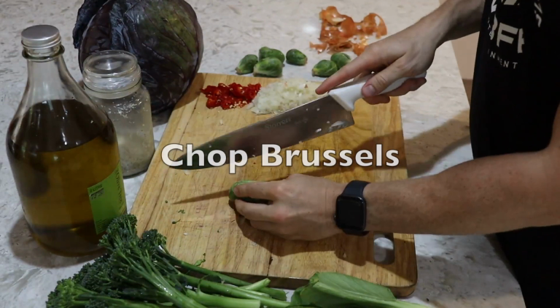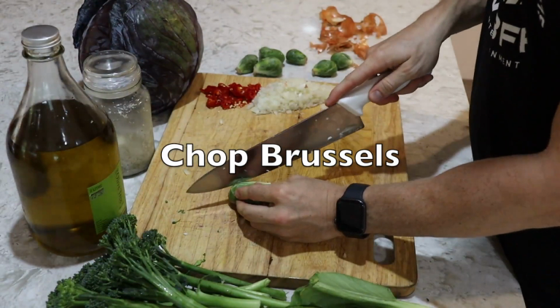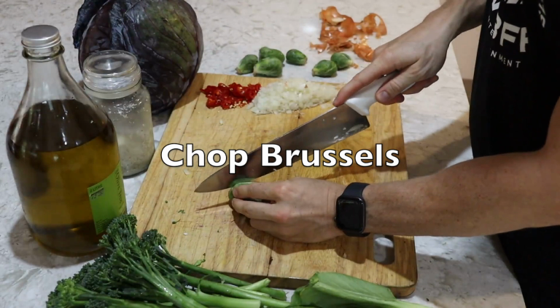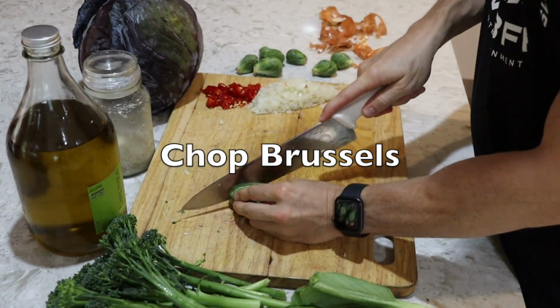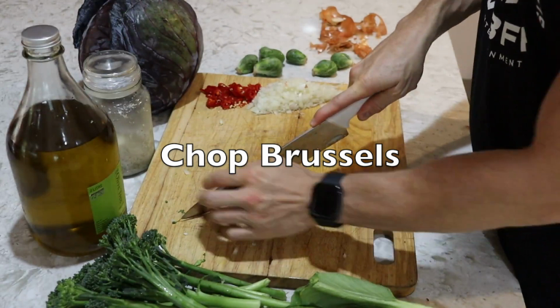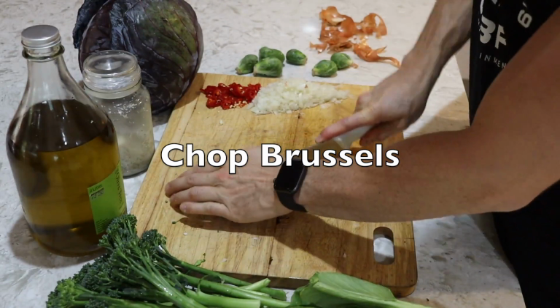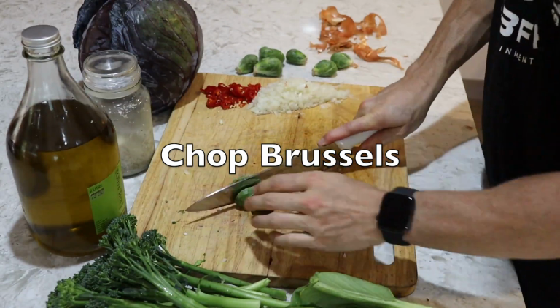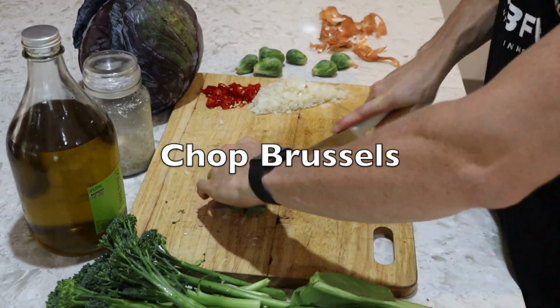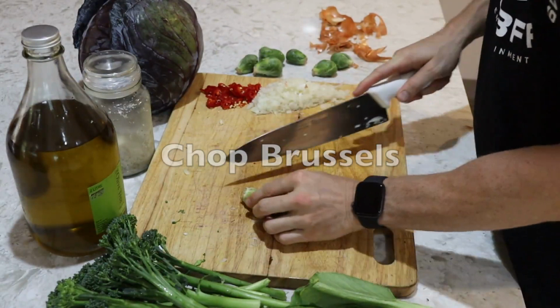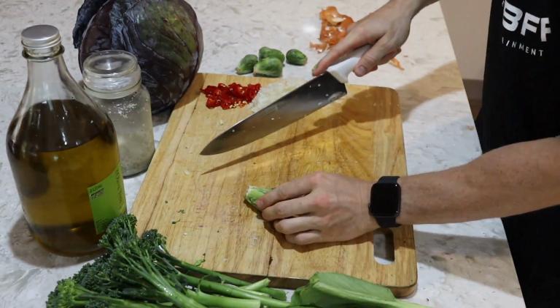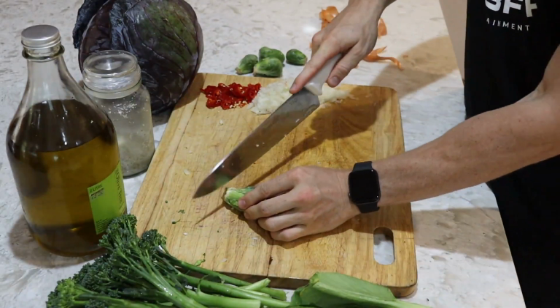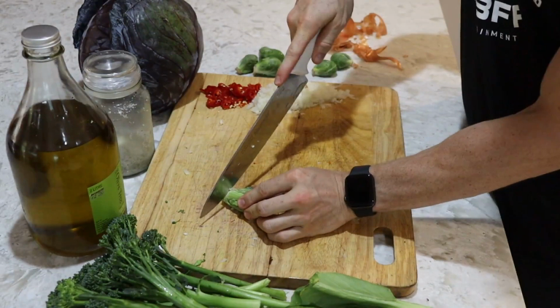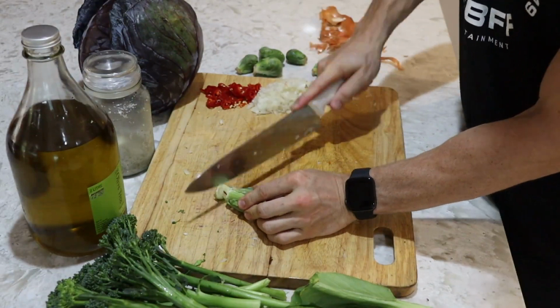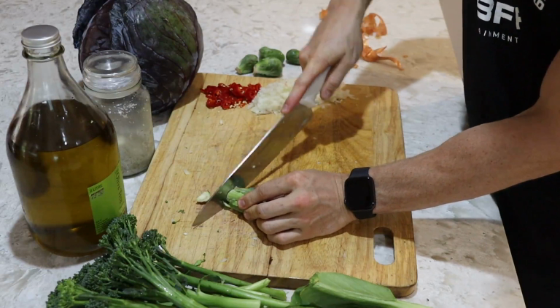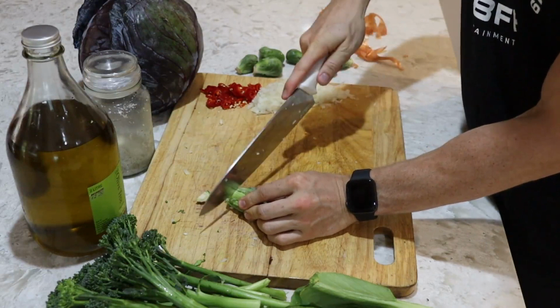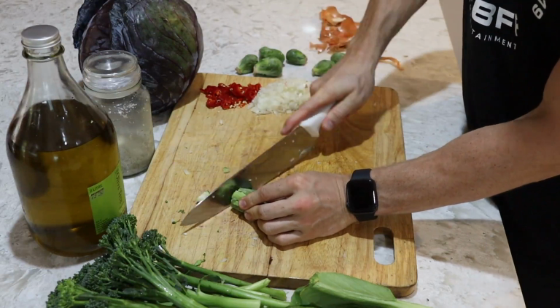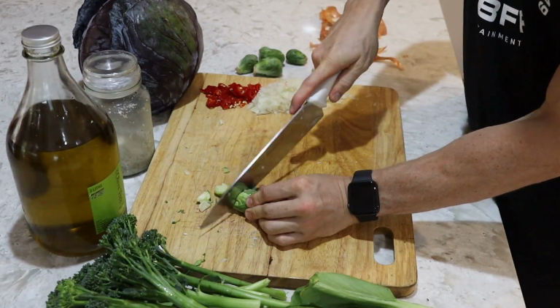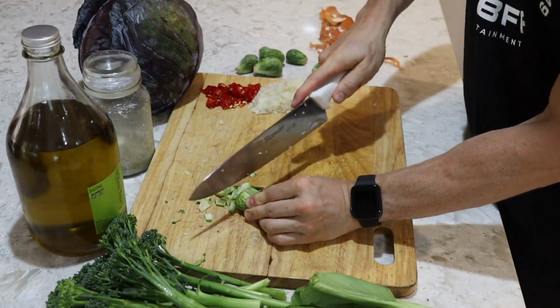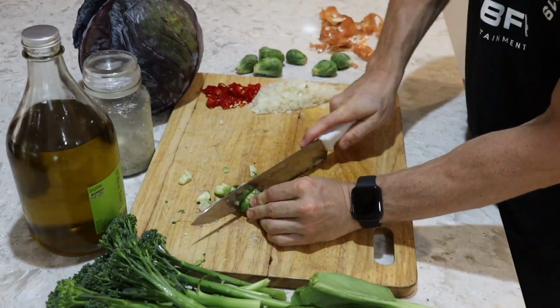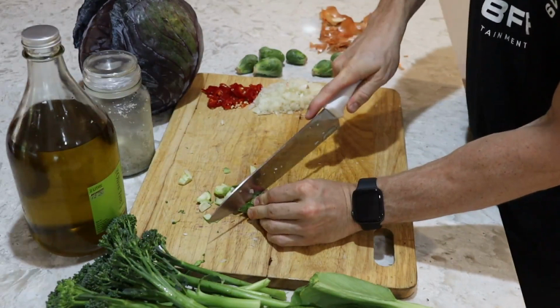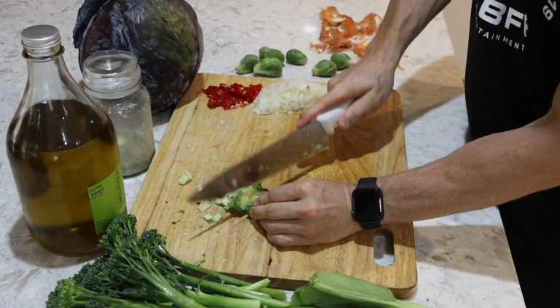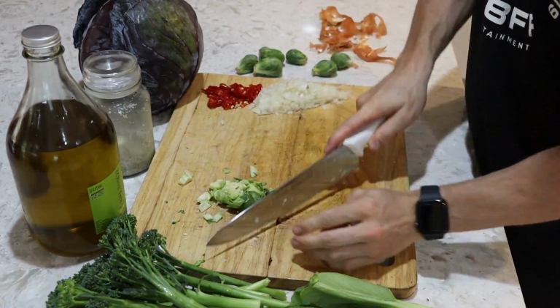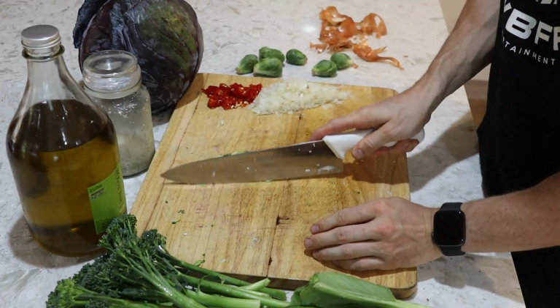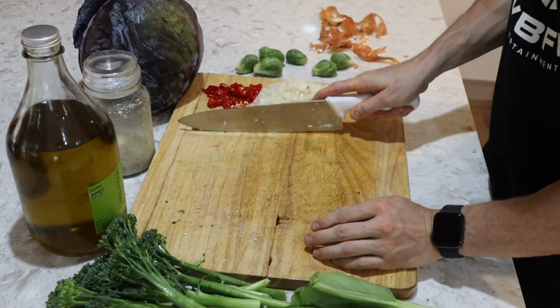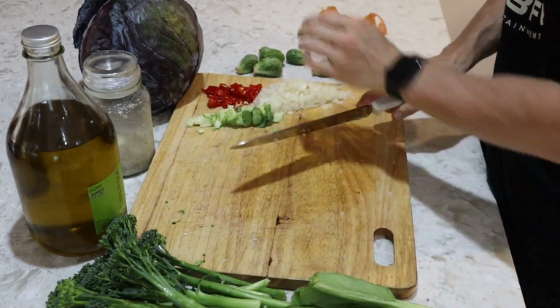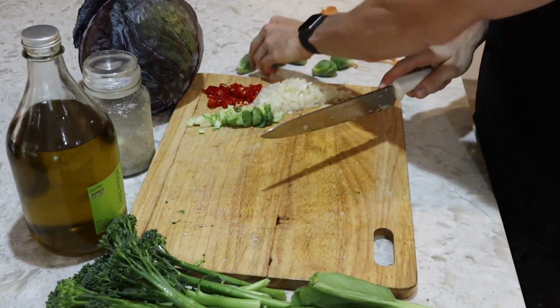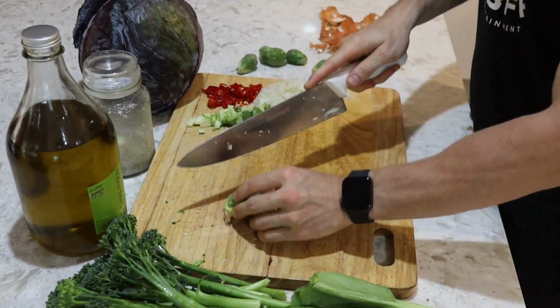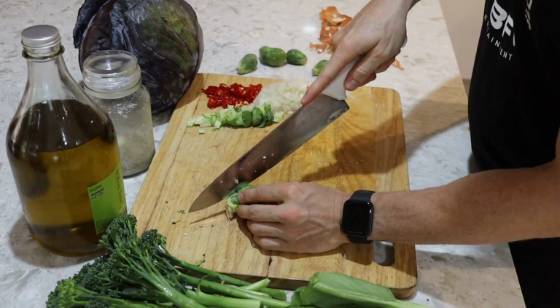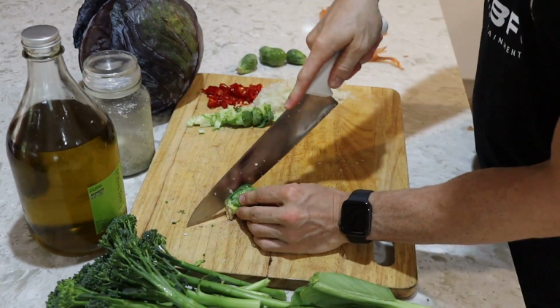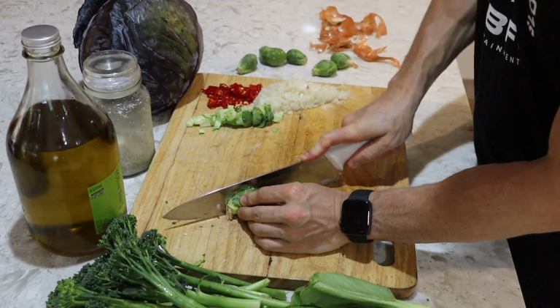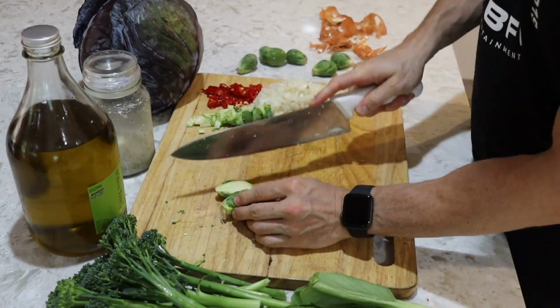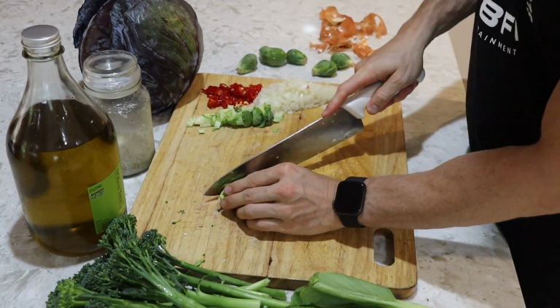Brussels sprouts — if you don't like brussels, try them in a stir fry. I think they are delicious. I slice them lengthways and then horizontally into small little pieces so you can't actually taste them. They just bring a really nice flavour to your dish and your meal prep.